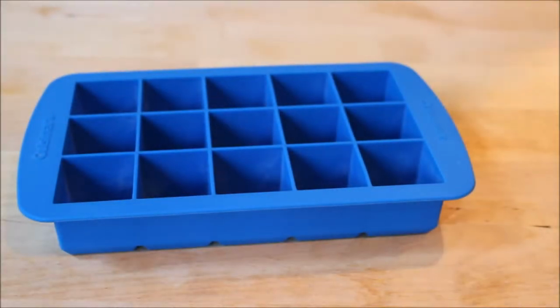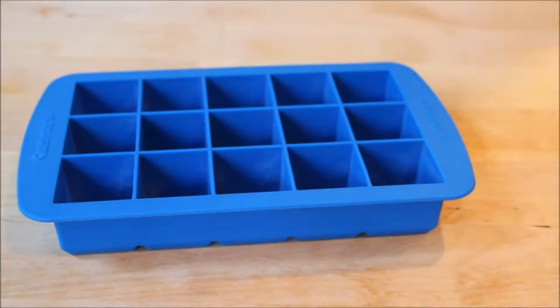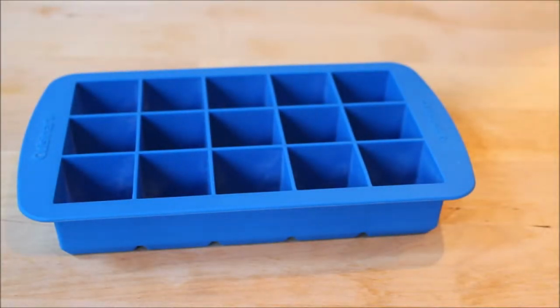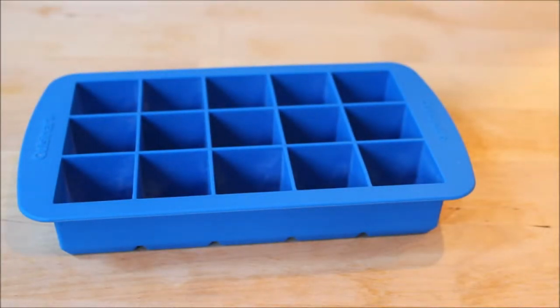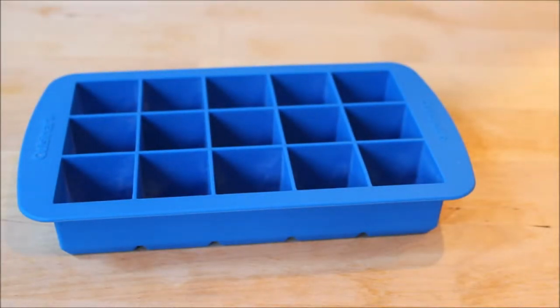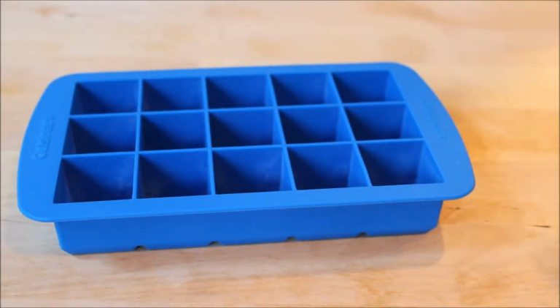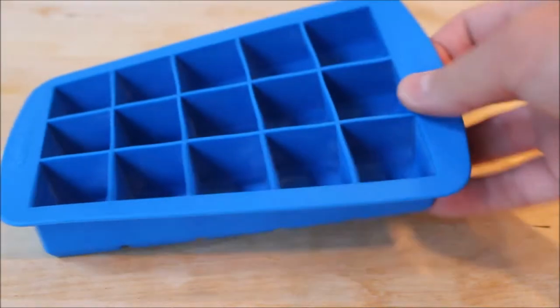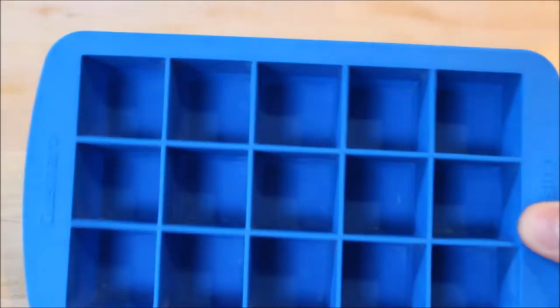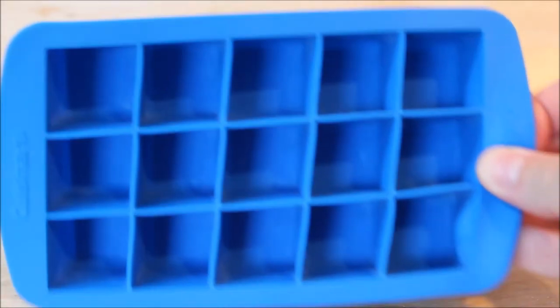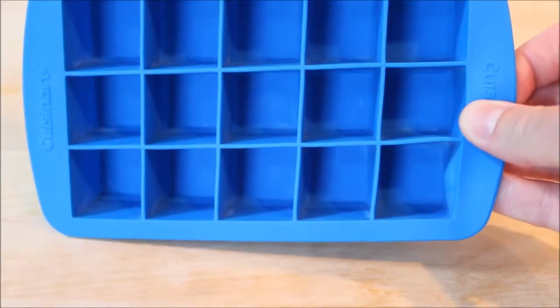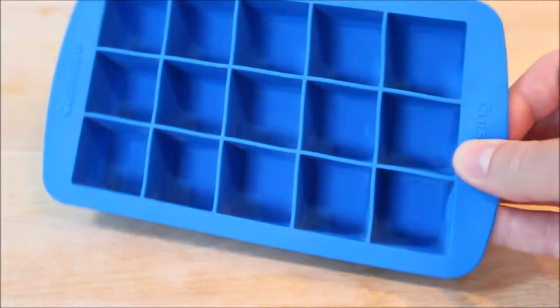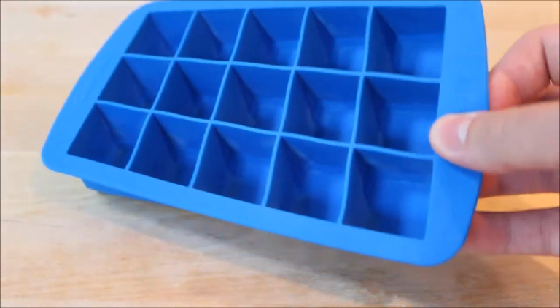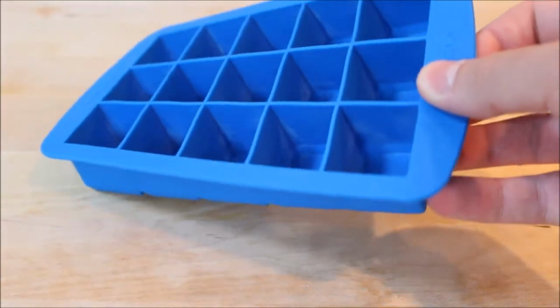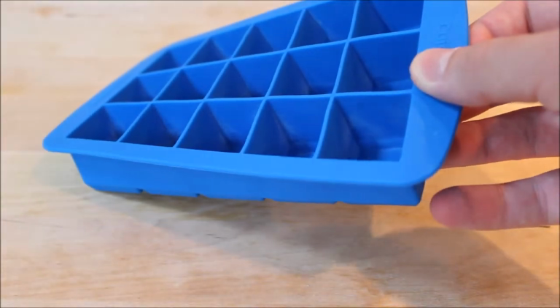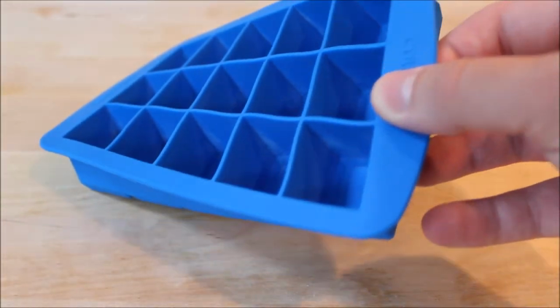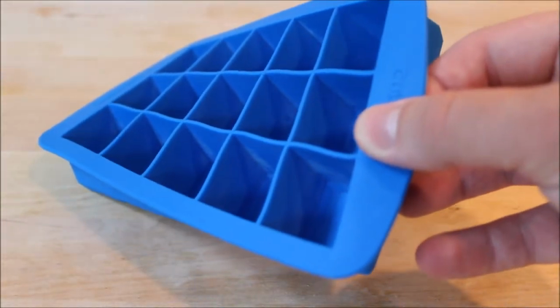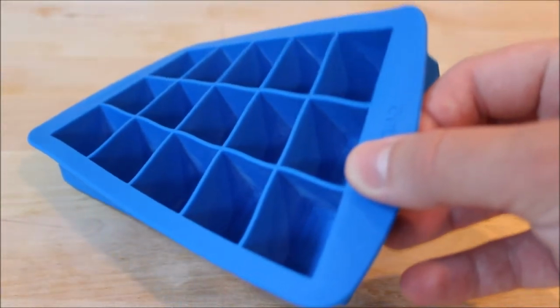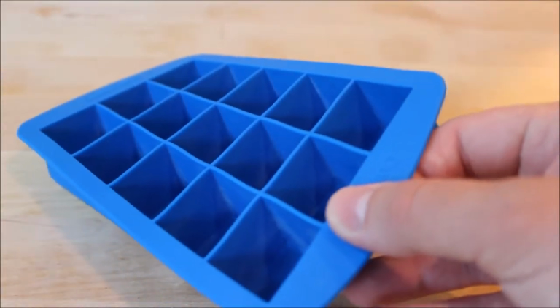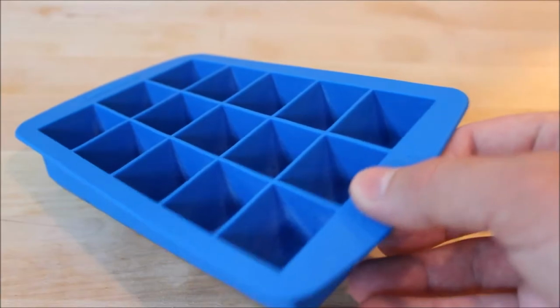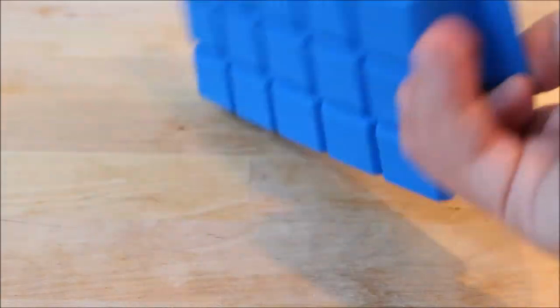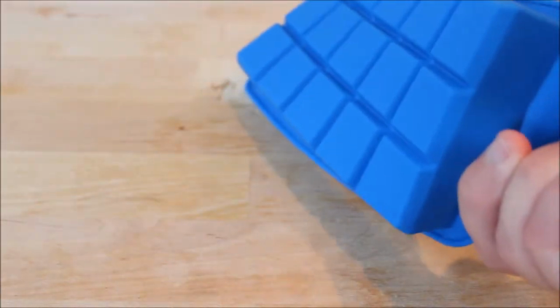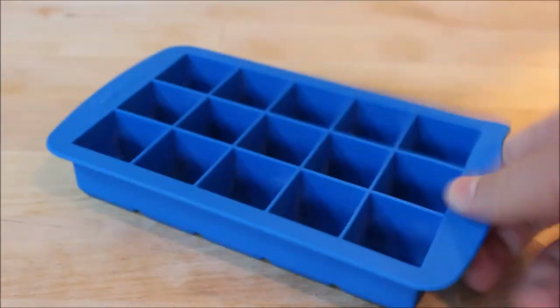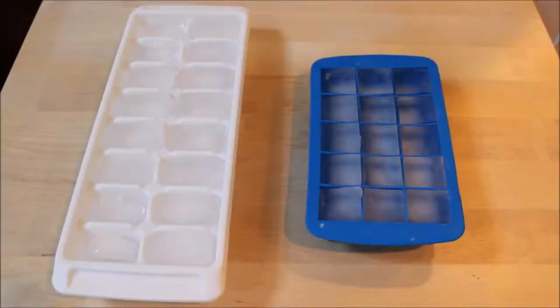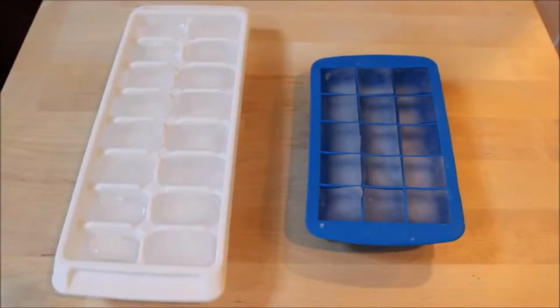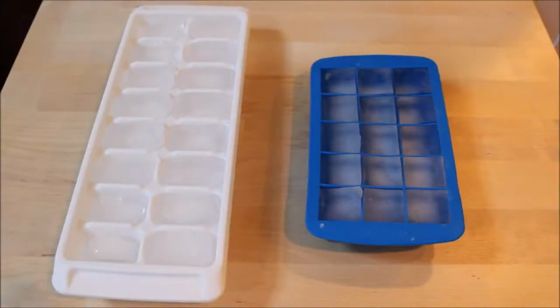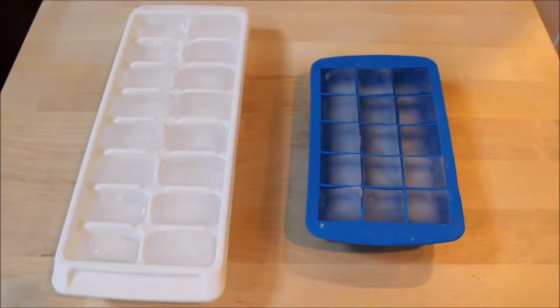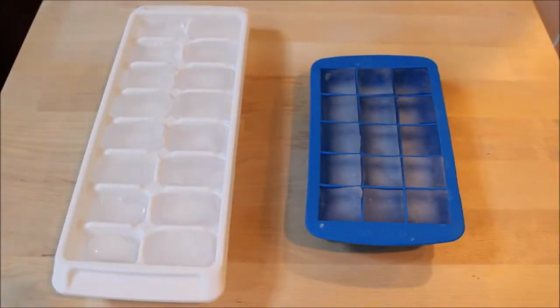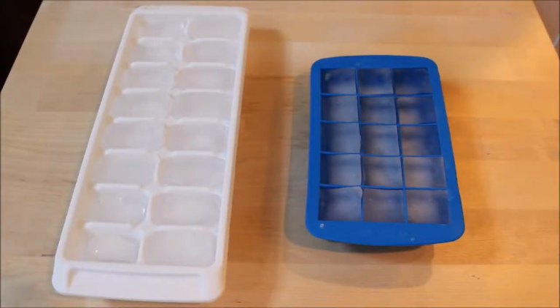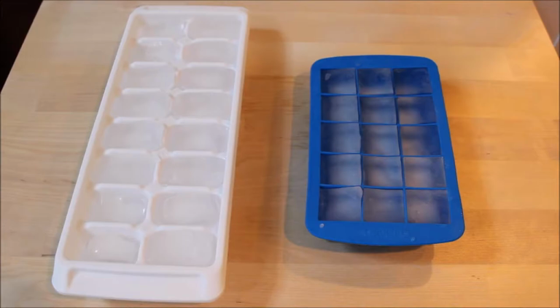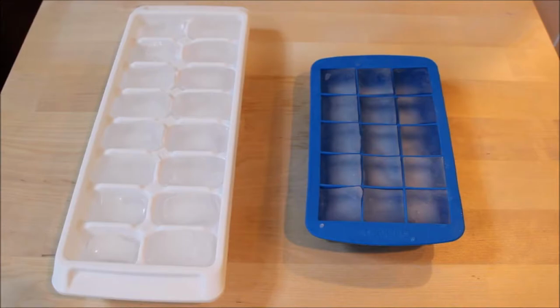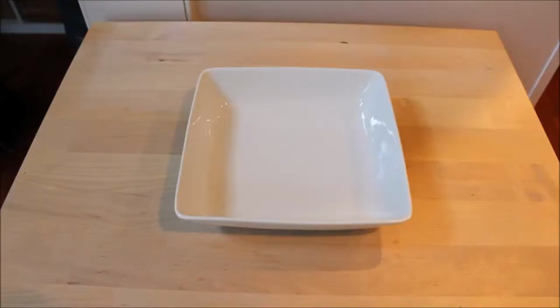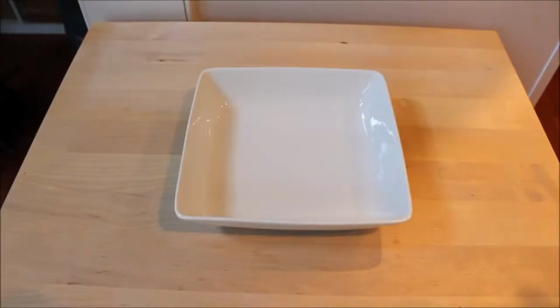Silicon ice cube trays — I got a pack of two for like eight bucks or something, and compared to a normal ice cube tray, that's what you get.